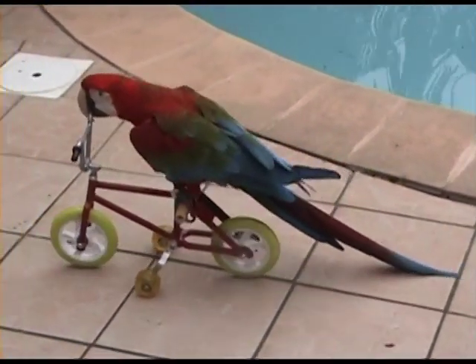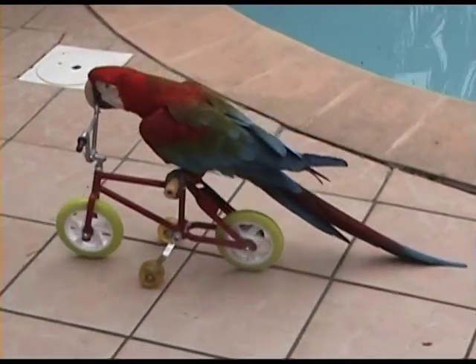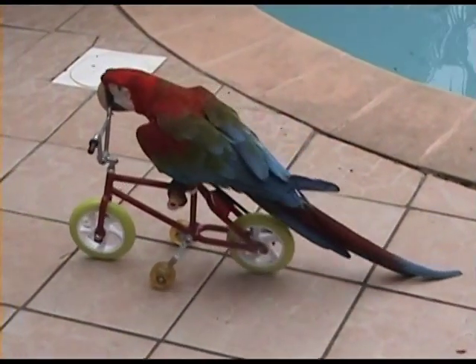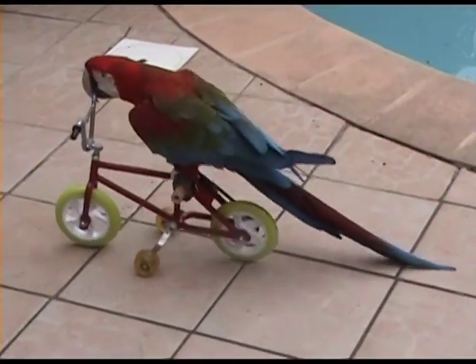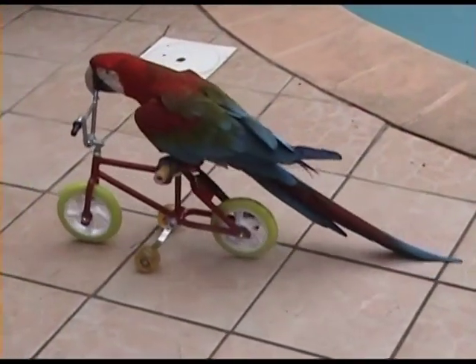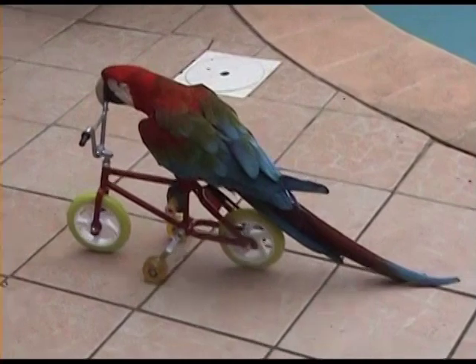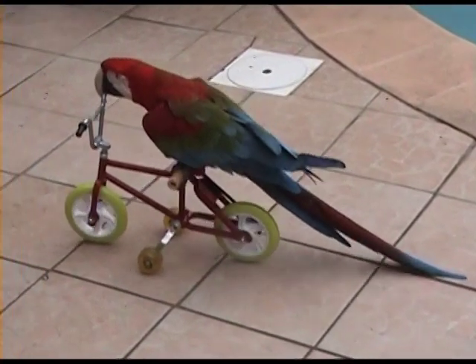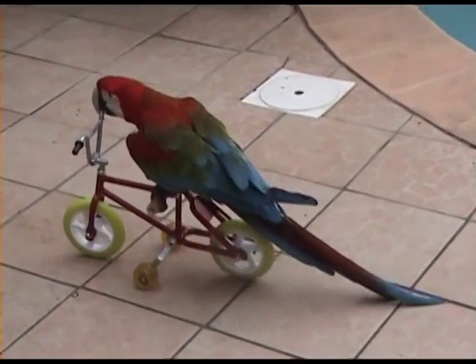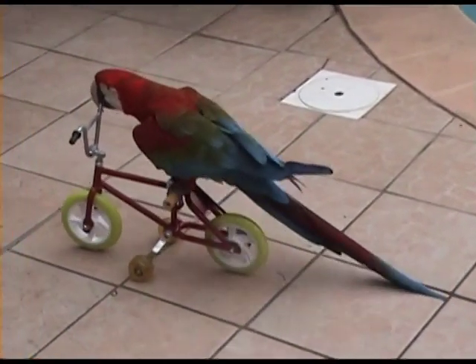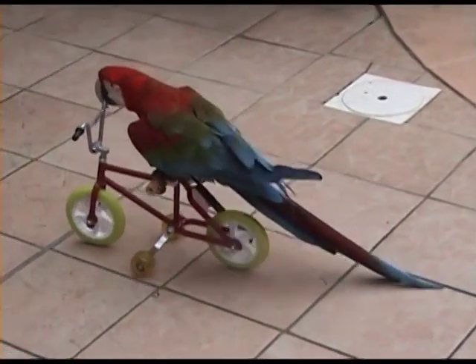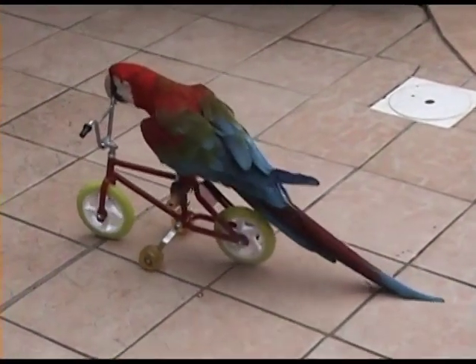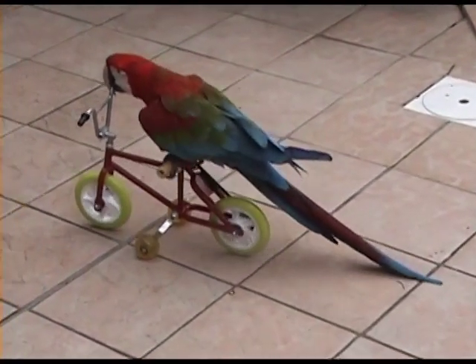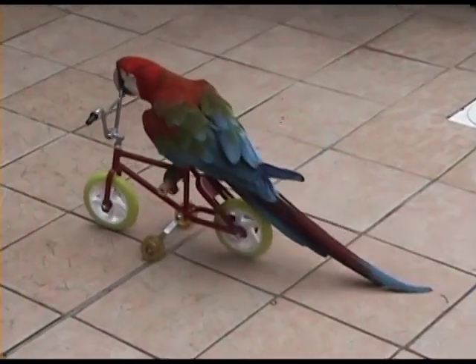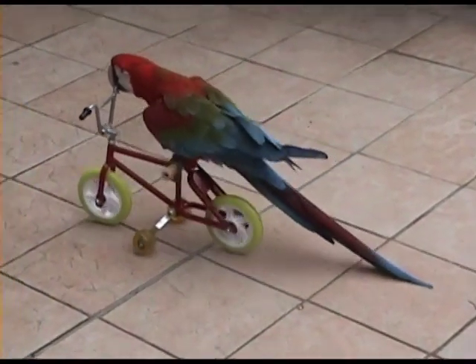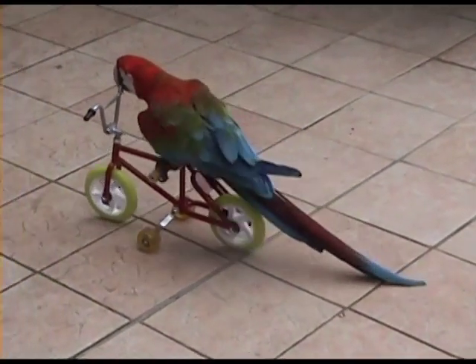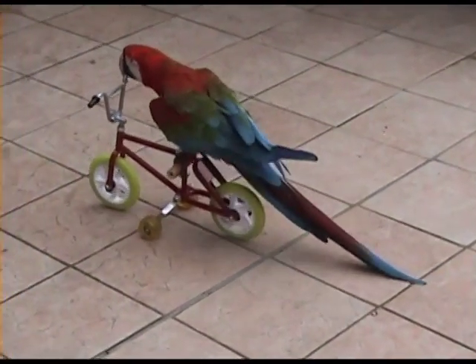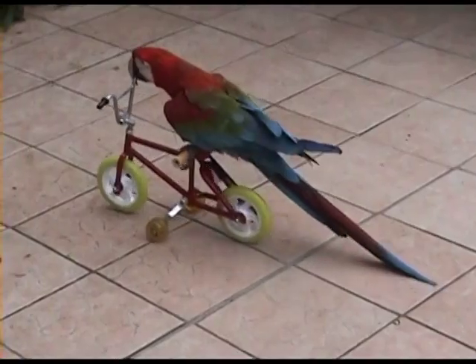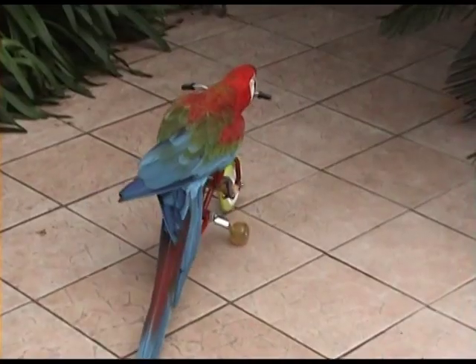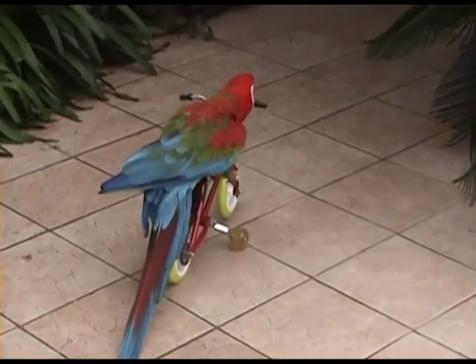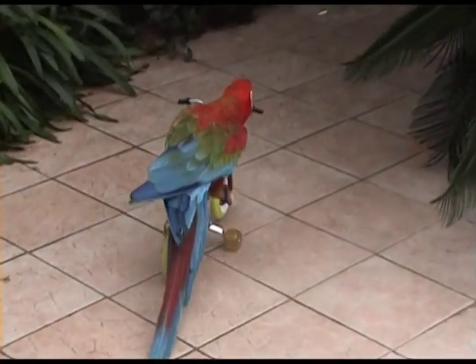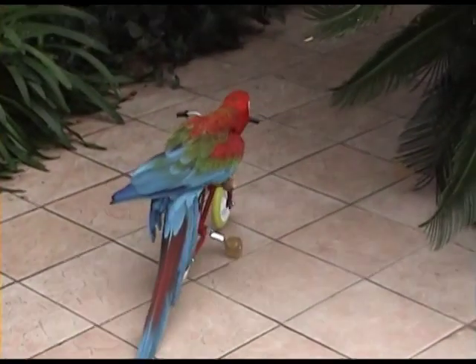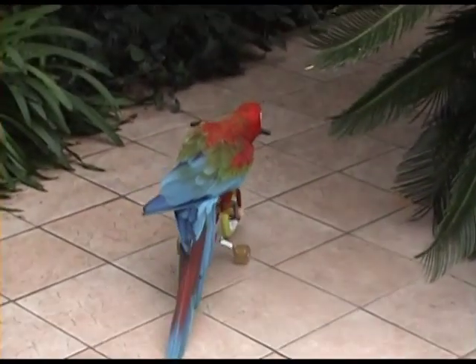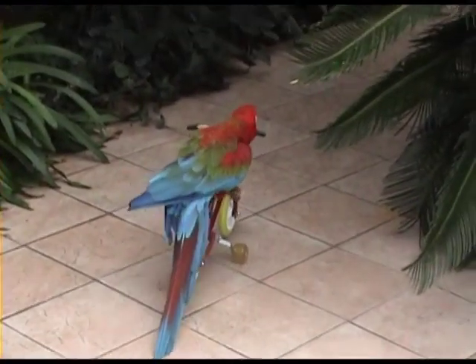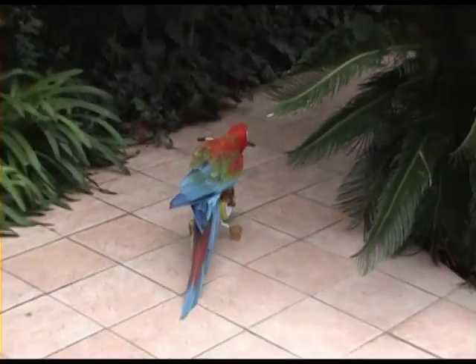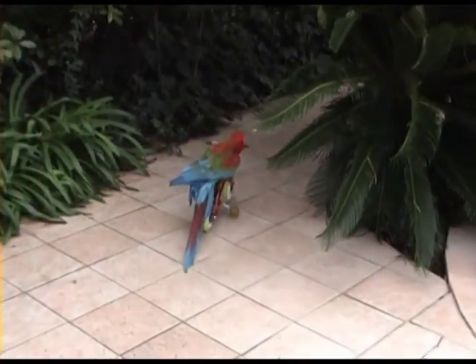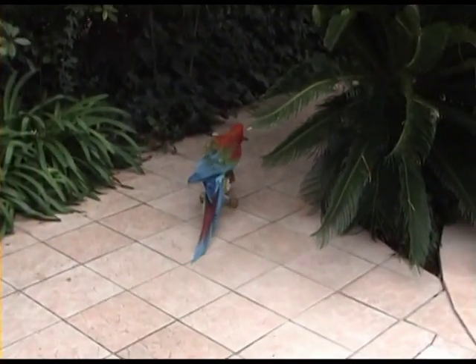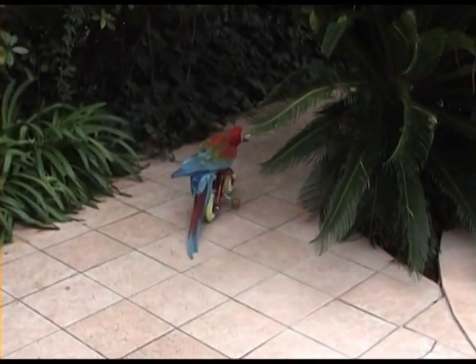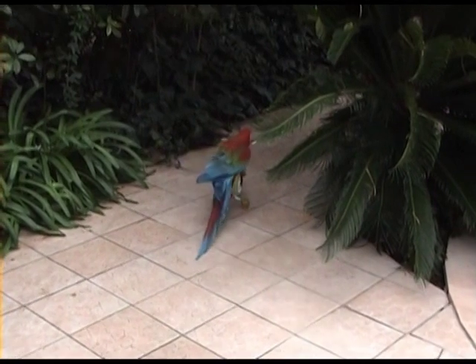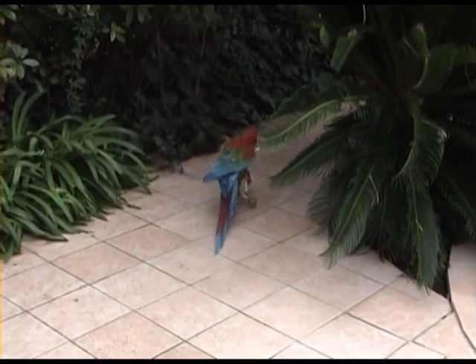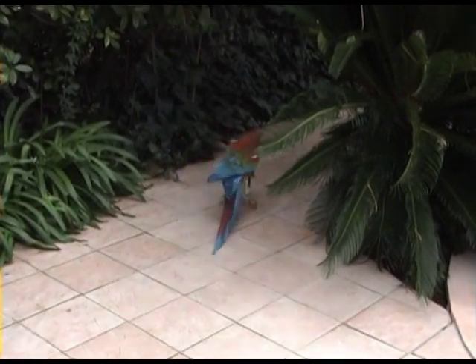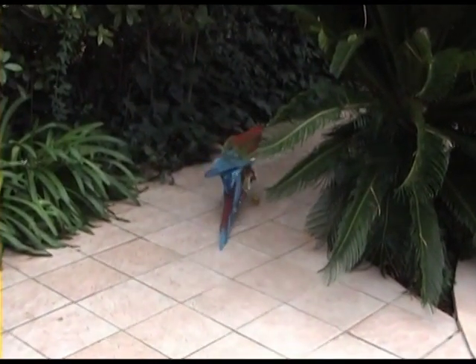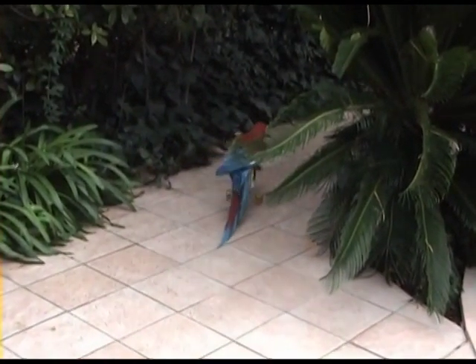Since the first lot of 25 bikes has been sold out within two days, we decided to manufacture a second lot of just 200 pieces. Our Parrot Bikes are made of 100% manual work, and each bike will be supplied with a certificate.